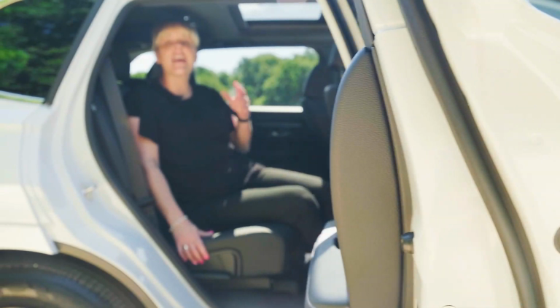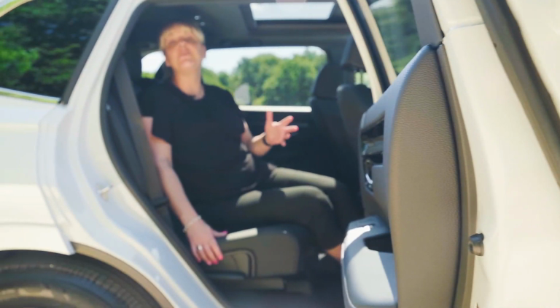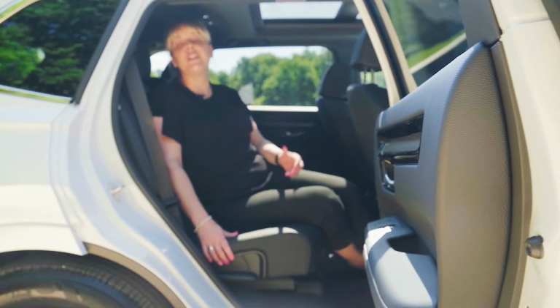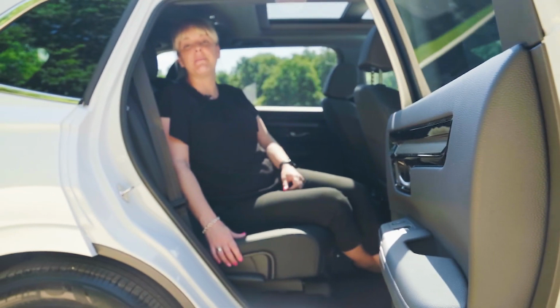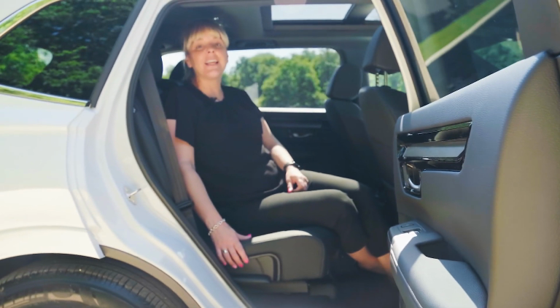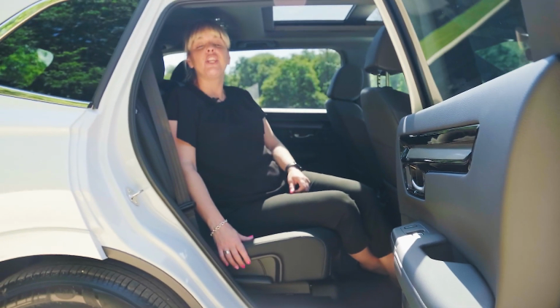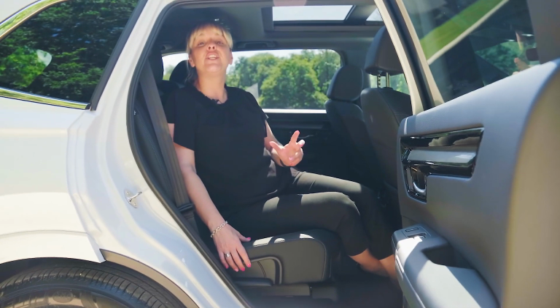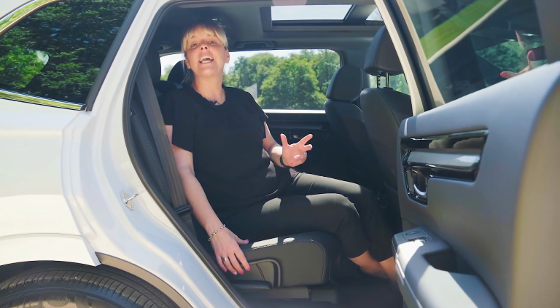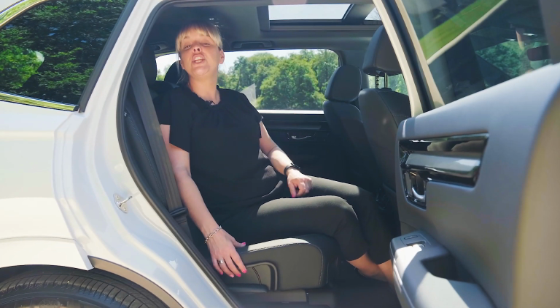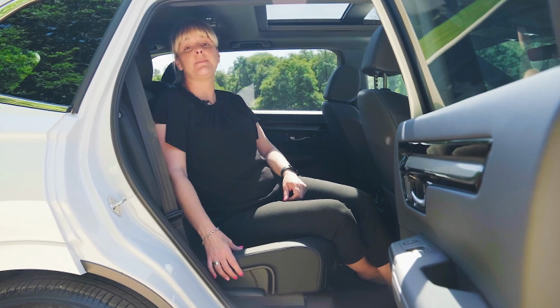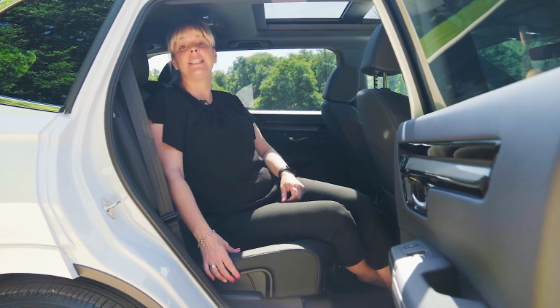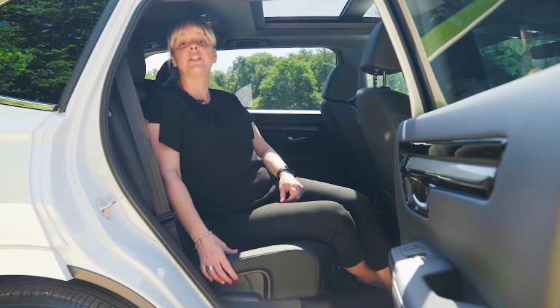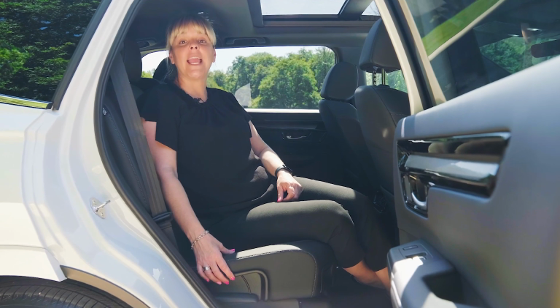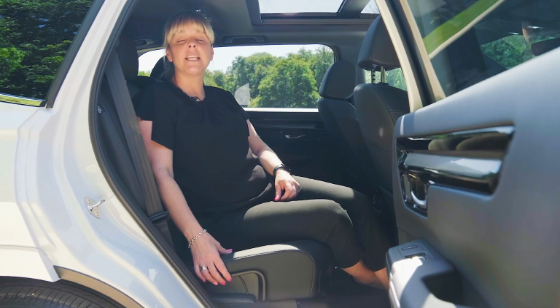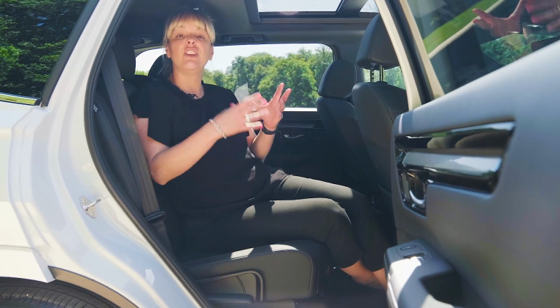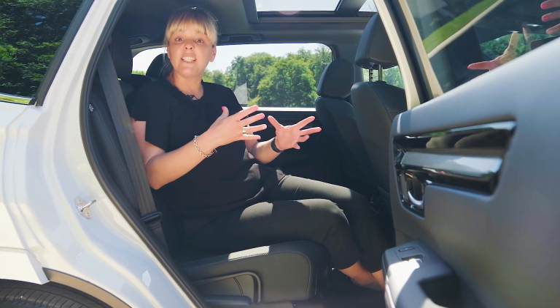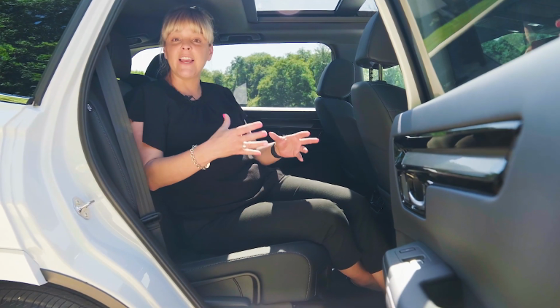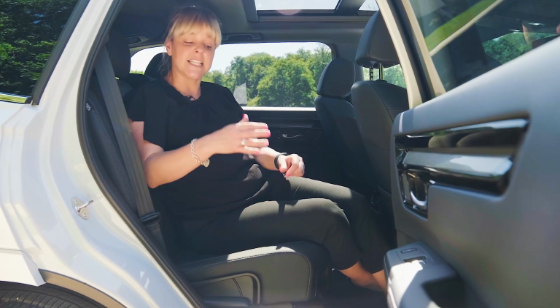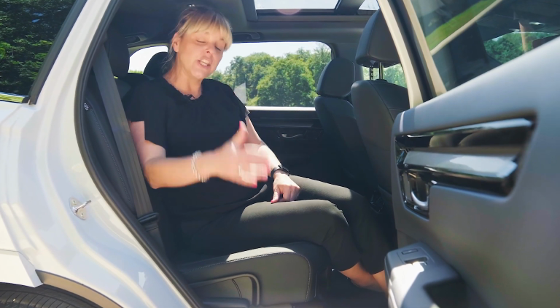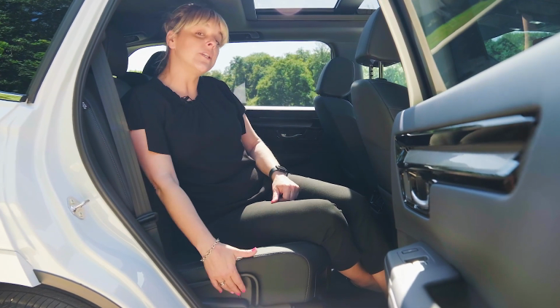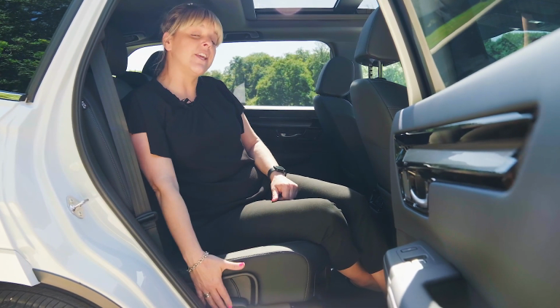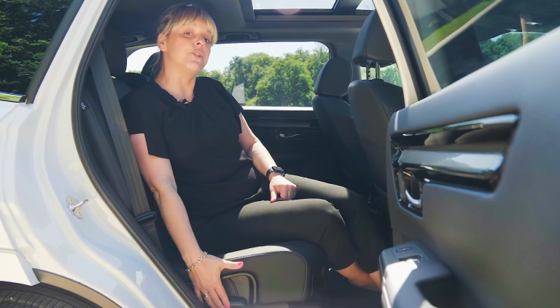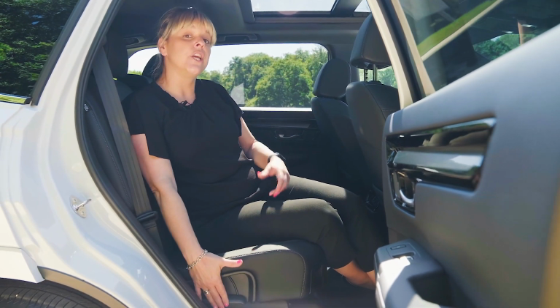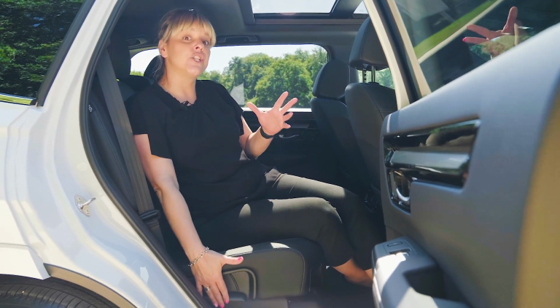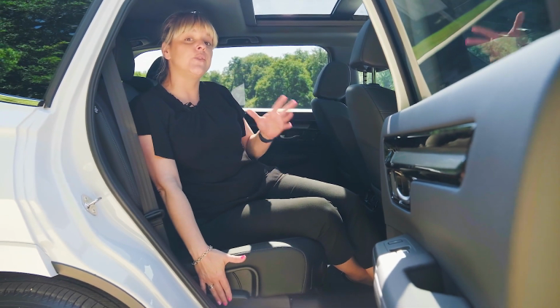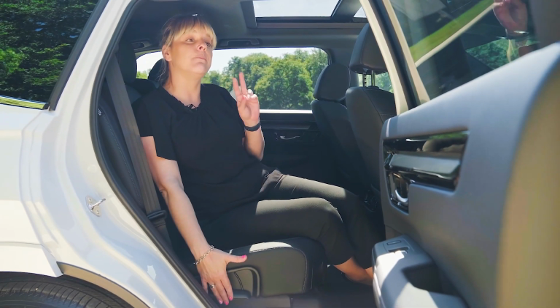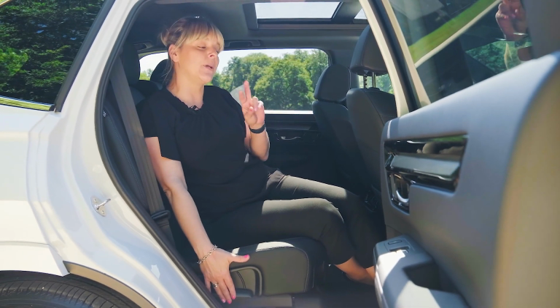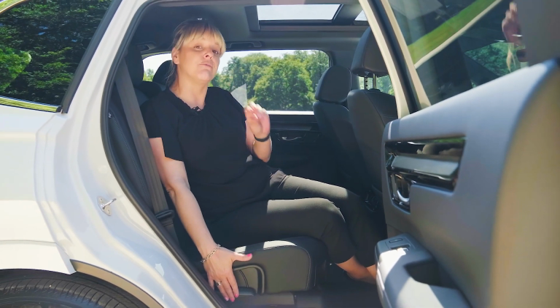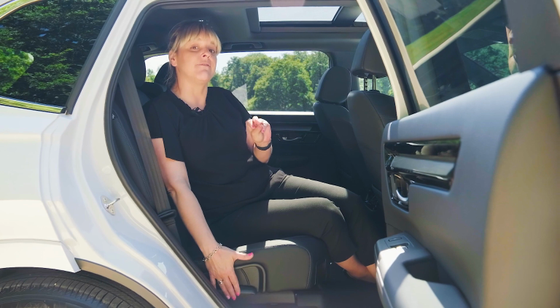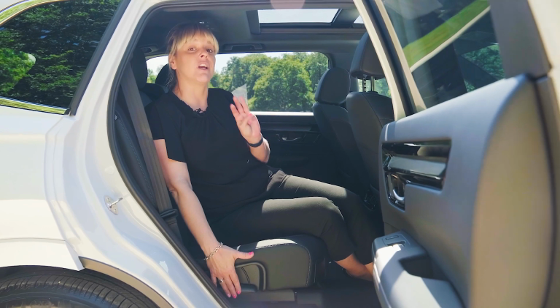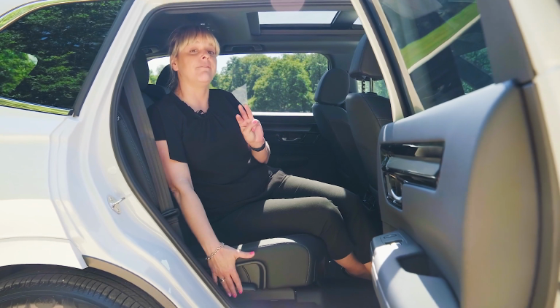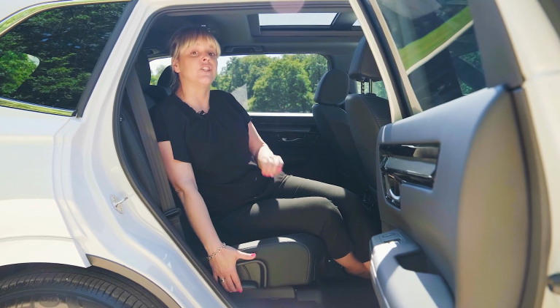With ample room in the back, you've got your standard USB-C sockets, your ISOFIX, and you also have the option to choose between three different recline features.